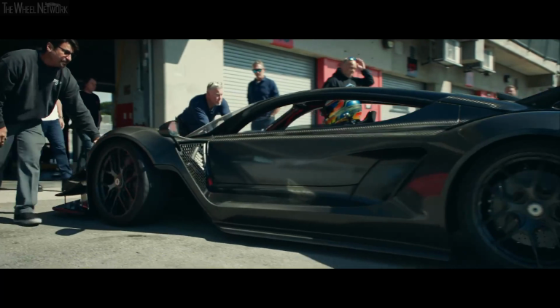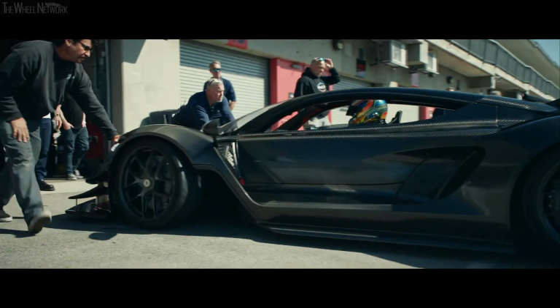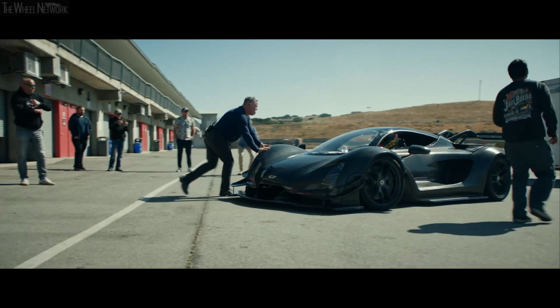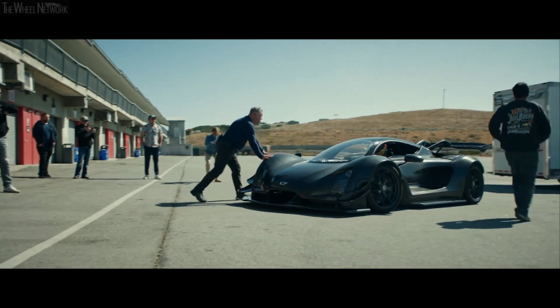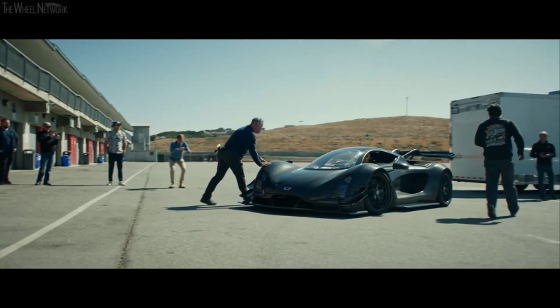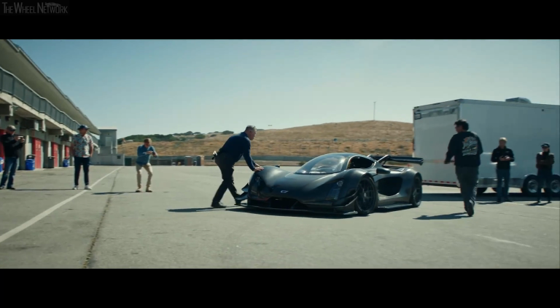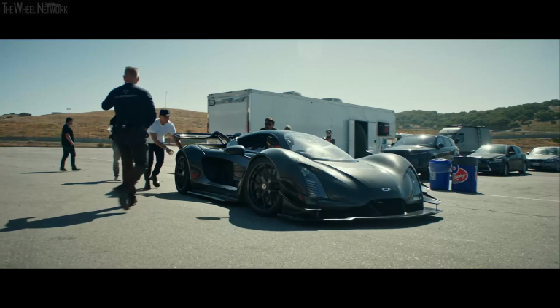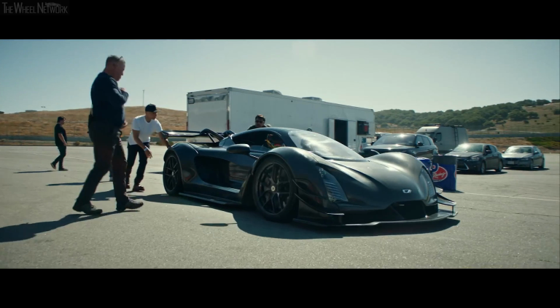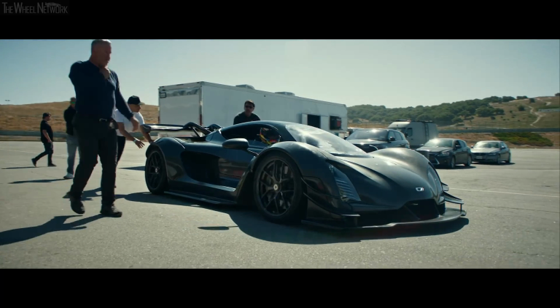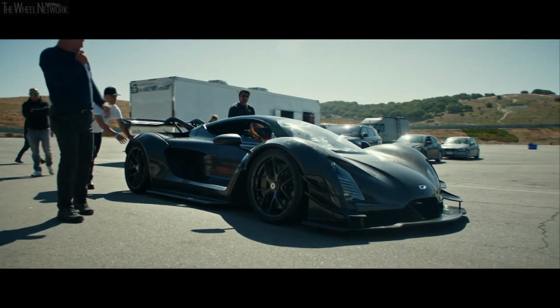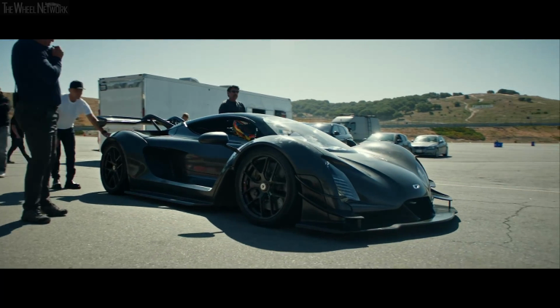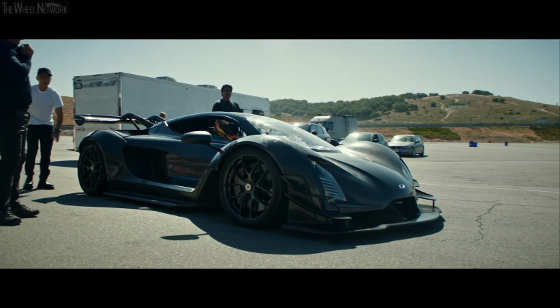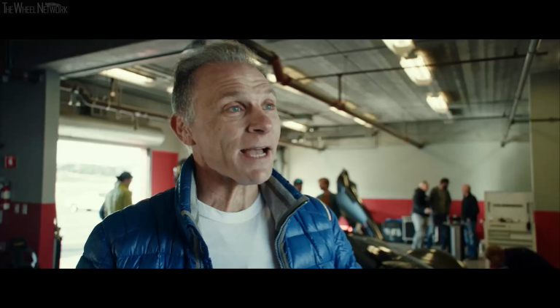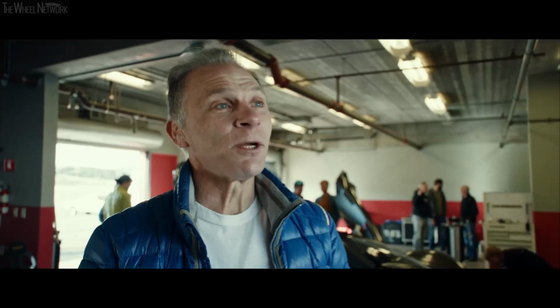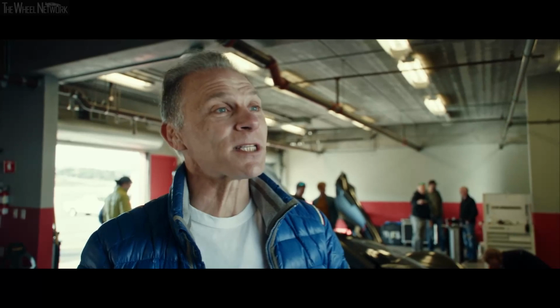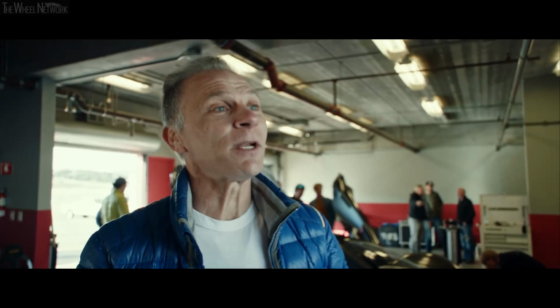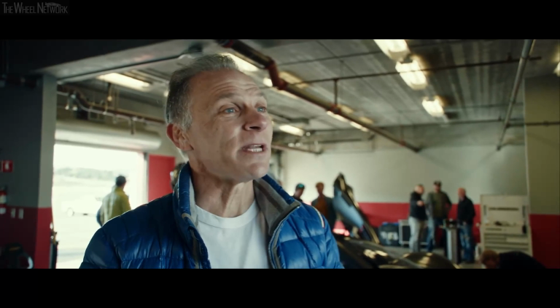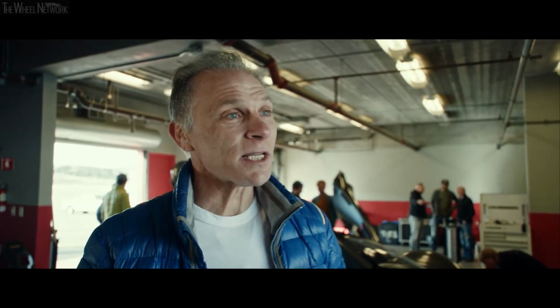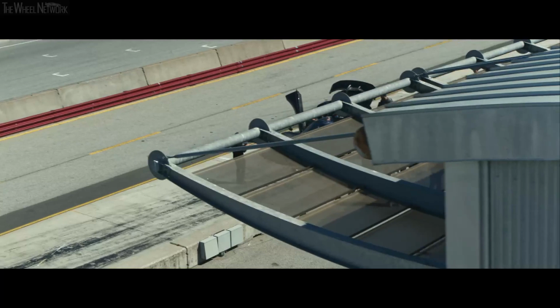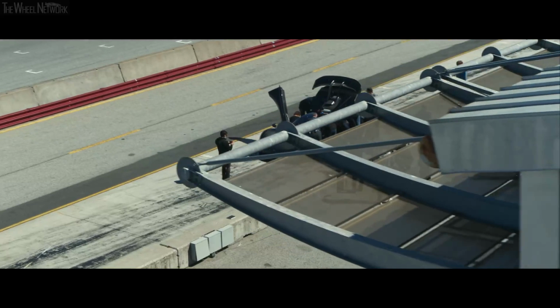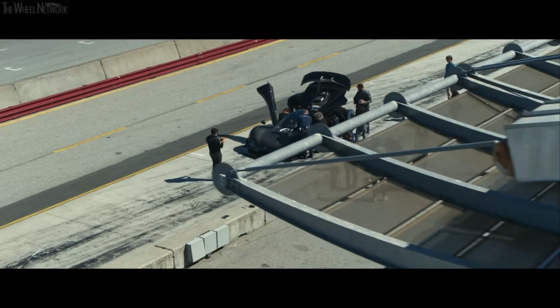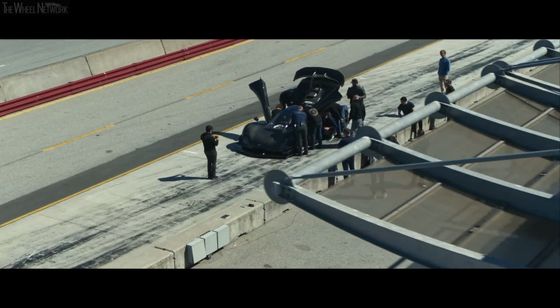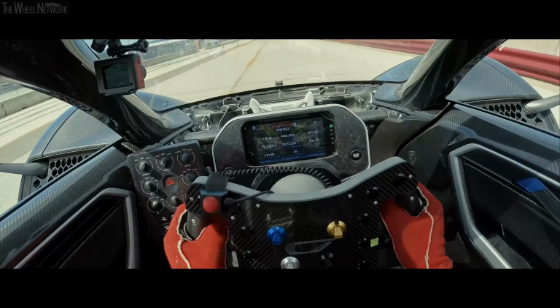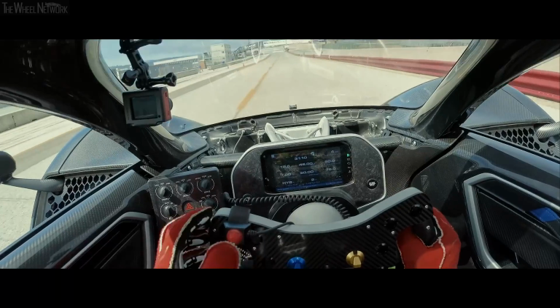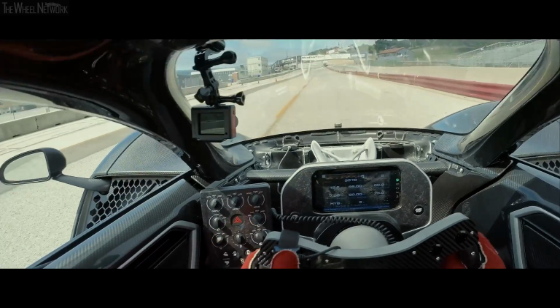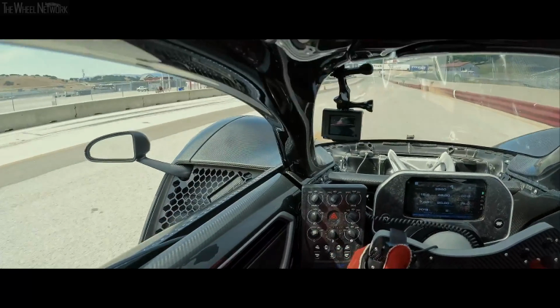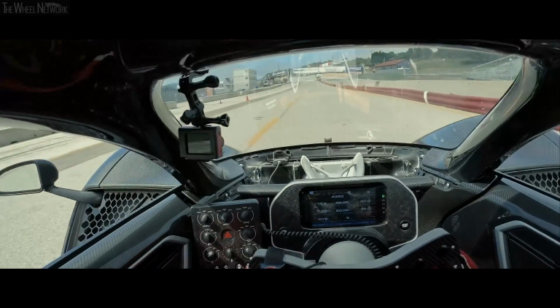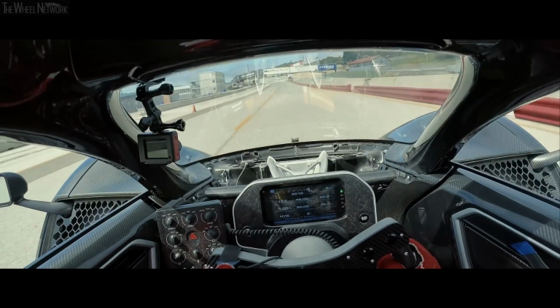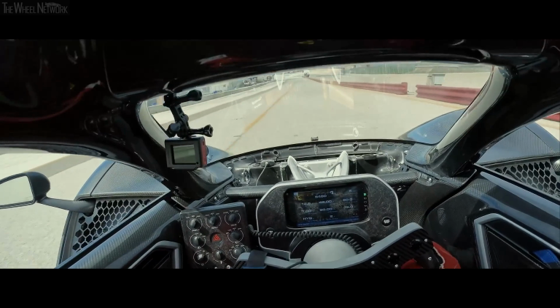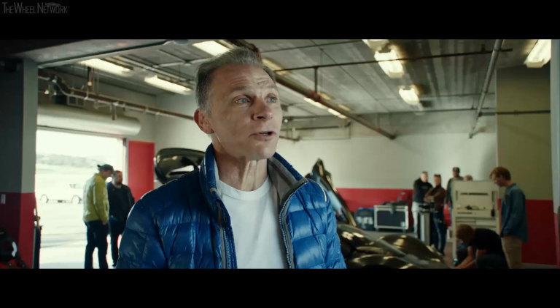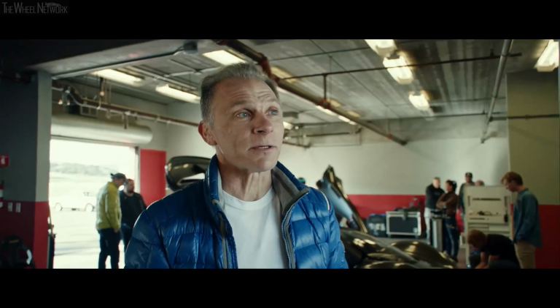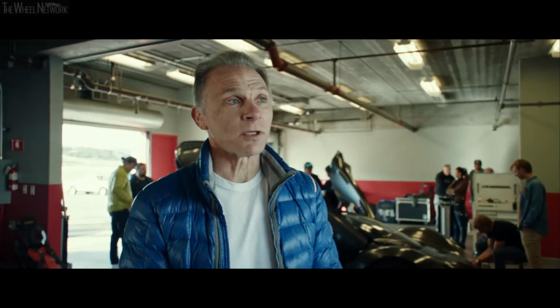This is an American car company designed in LA, and we manufacture it, we assemble it, we test it — all coming out of California. The overall goal is to hunt track records, absolutely.